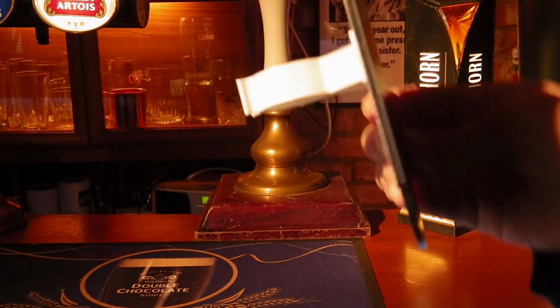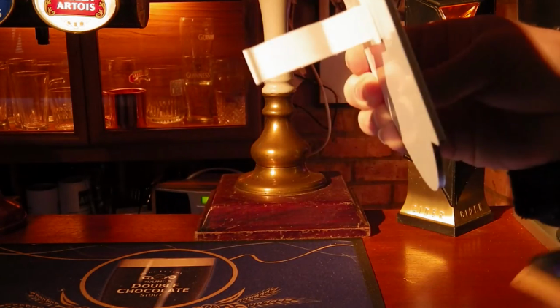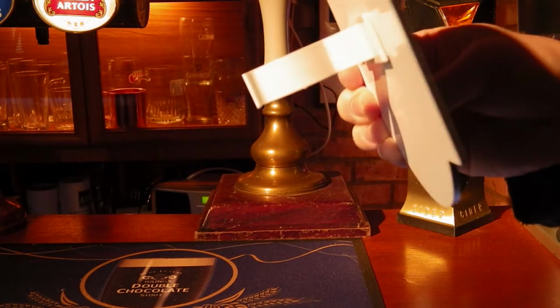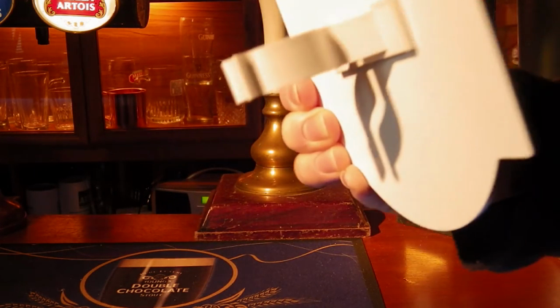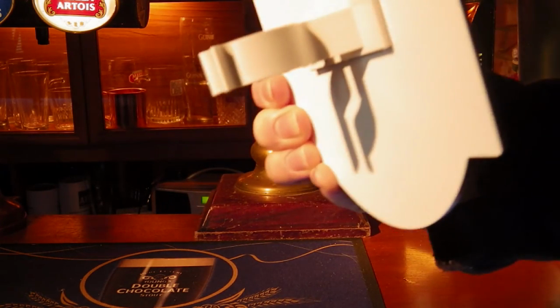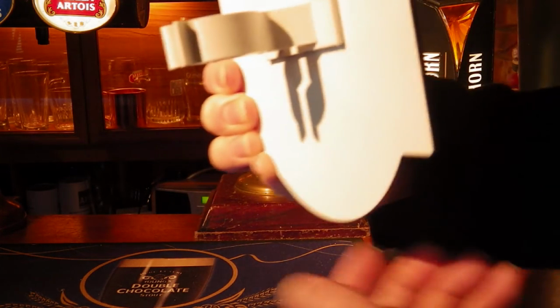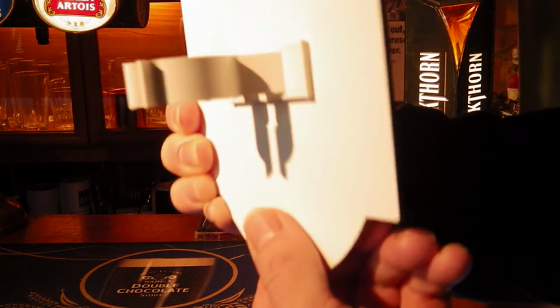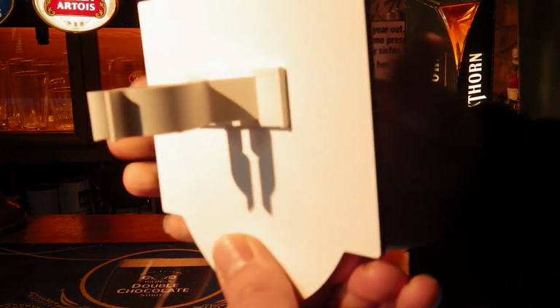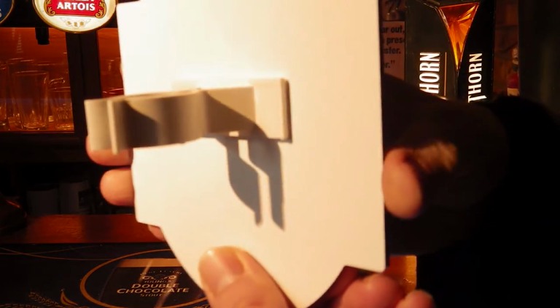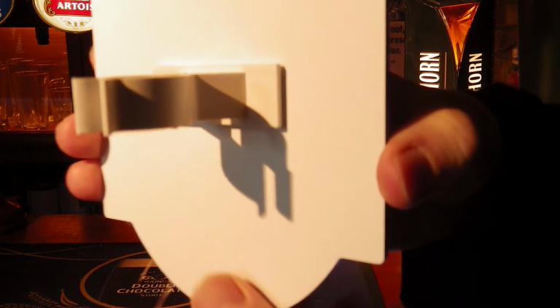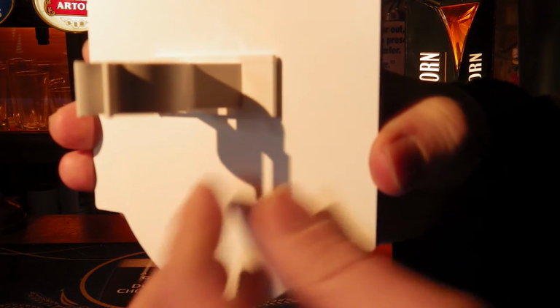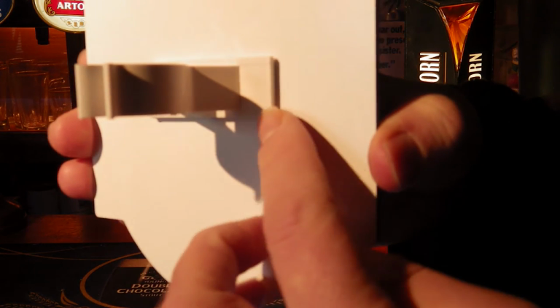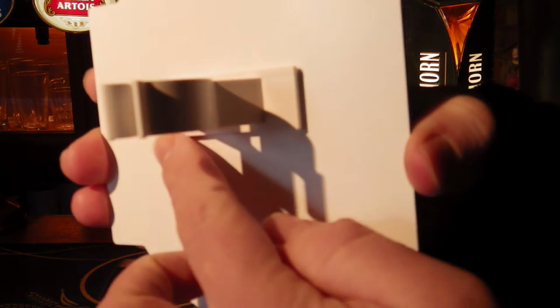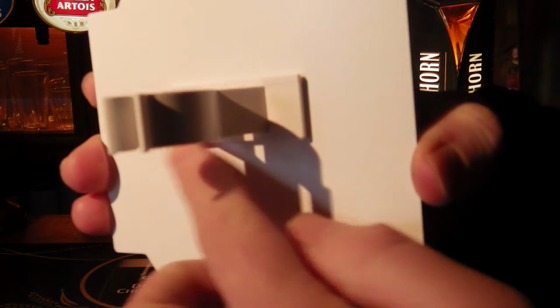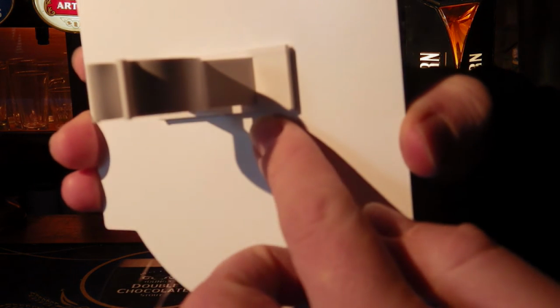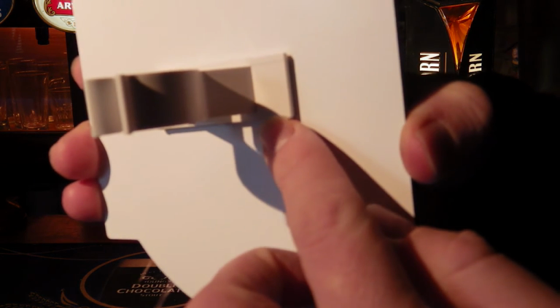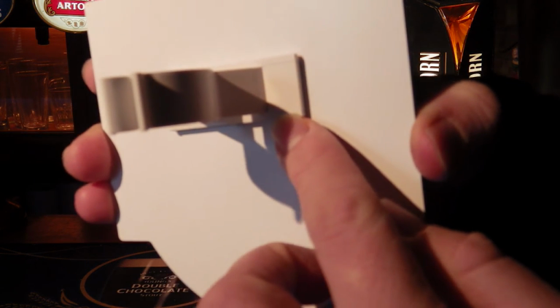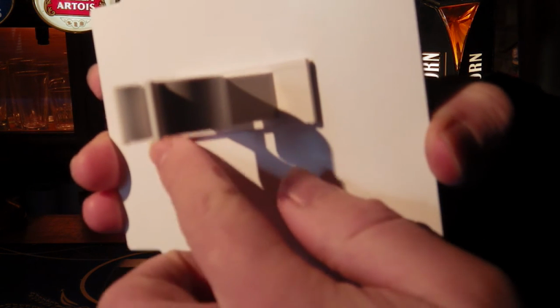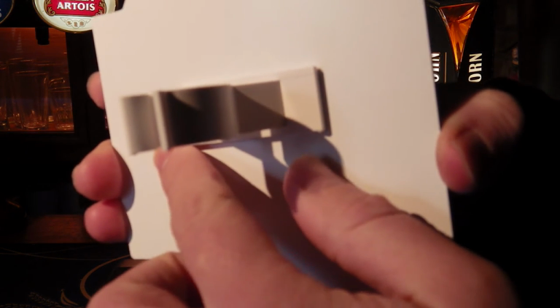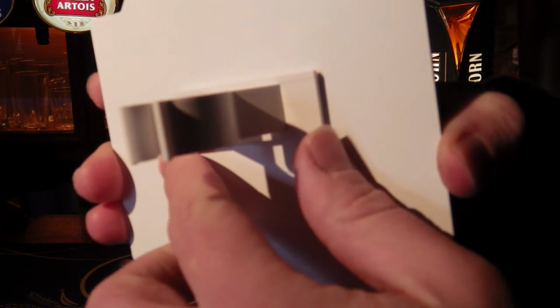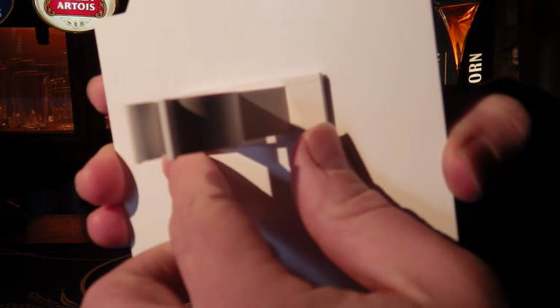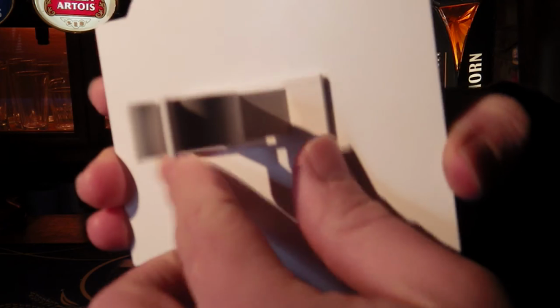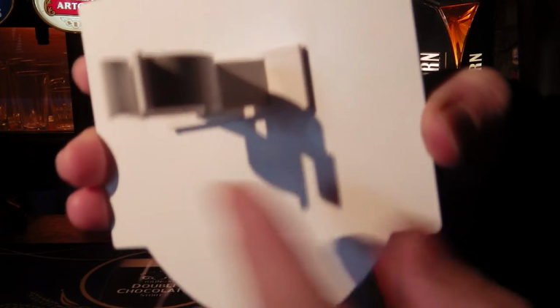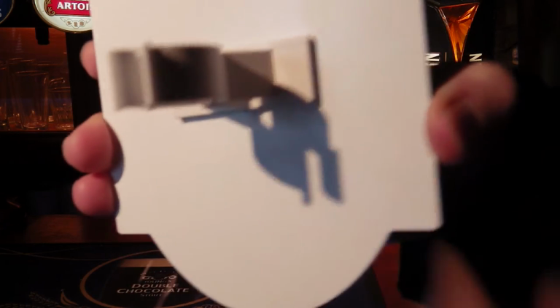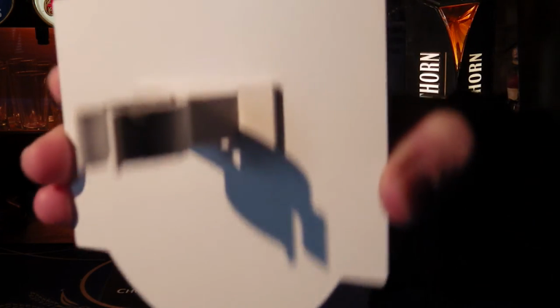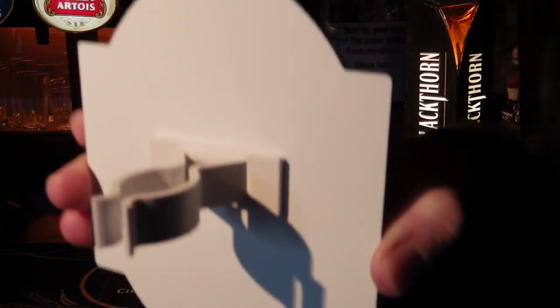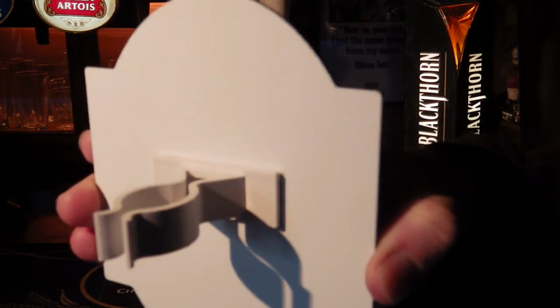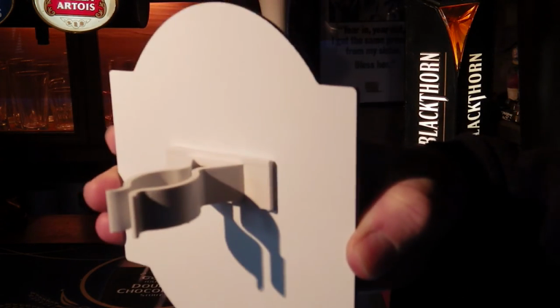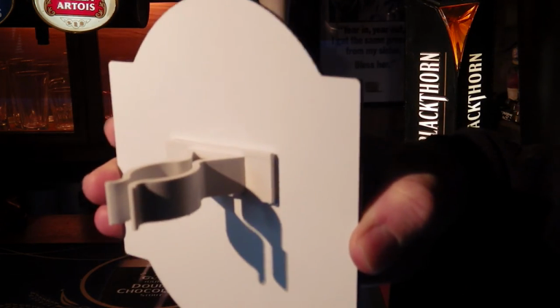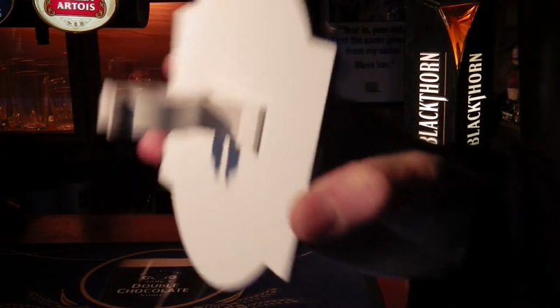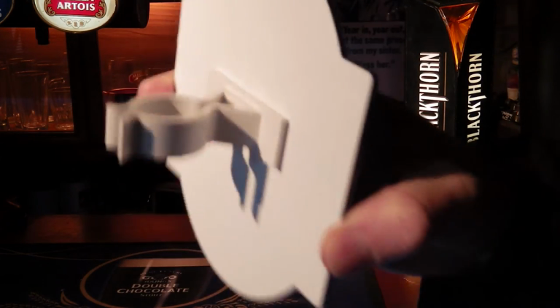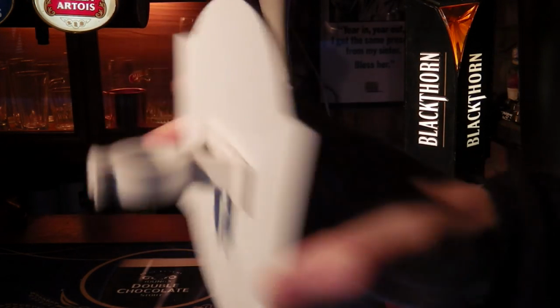If we turn it round you can see that at the back we've got the clip here, so it clips on, and that comes with some removable film over the top of the tape so you can just stick that anywhere you like on the back there and then you're ready to go.